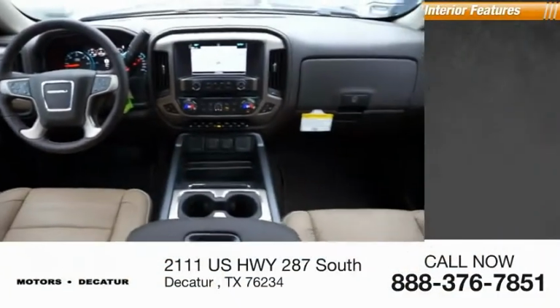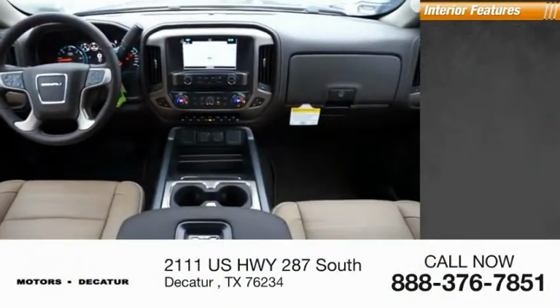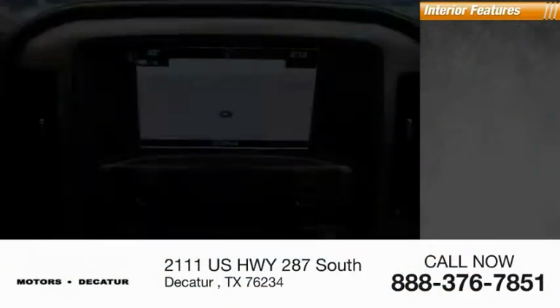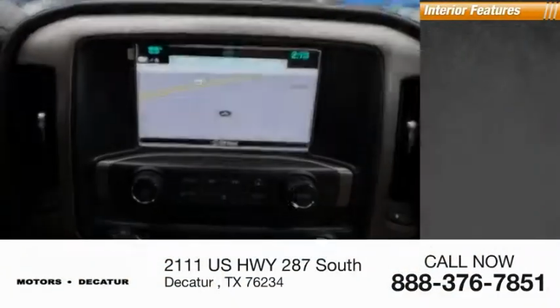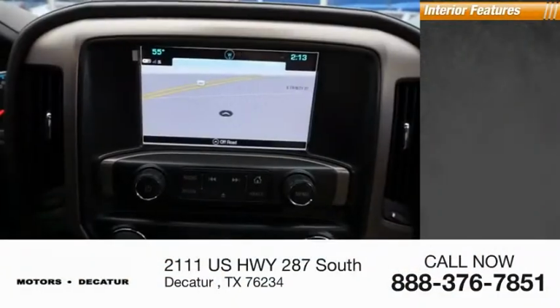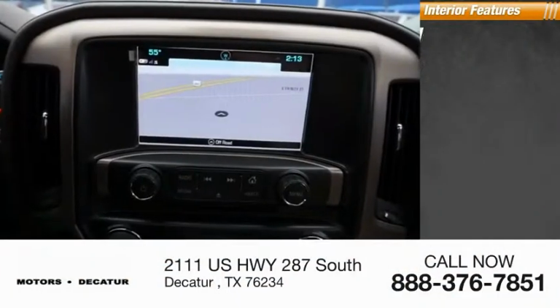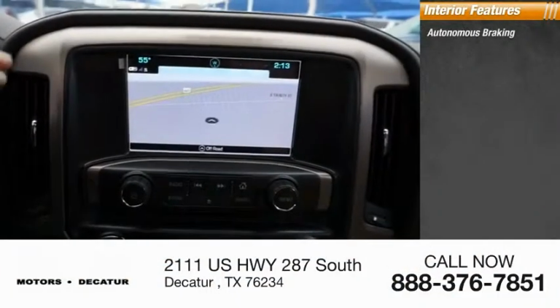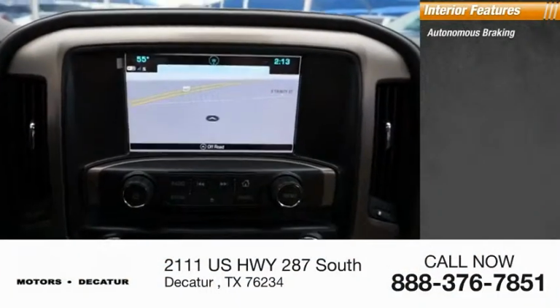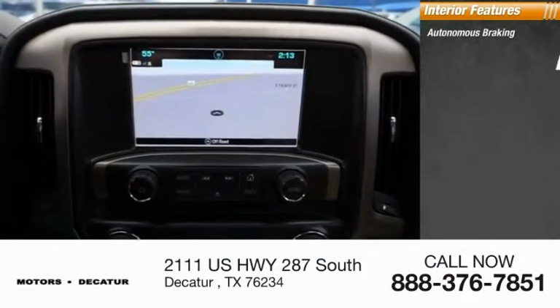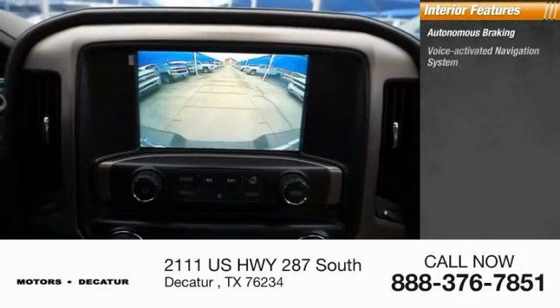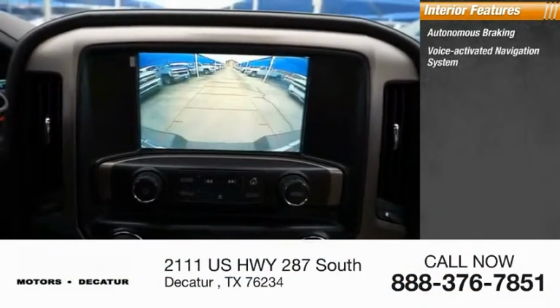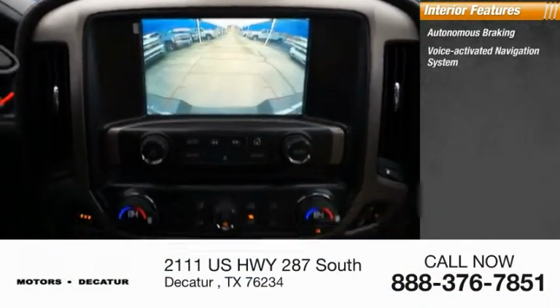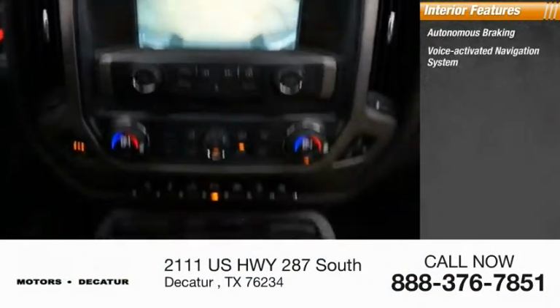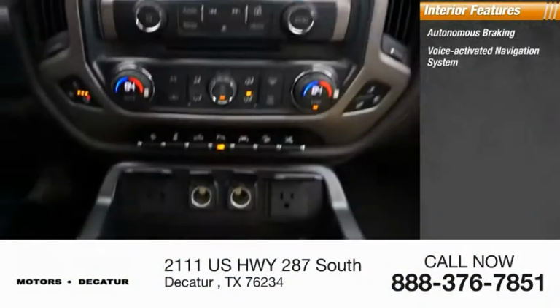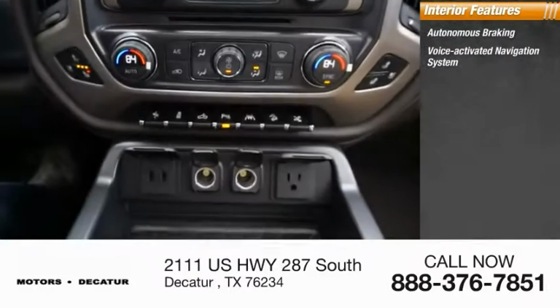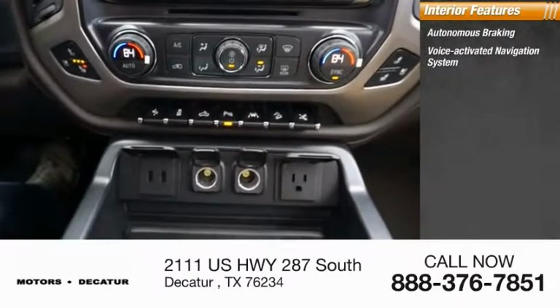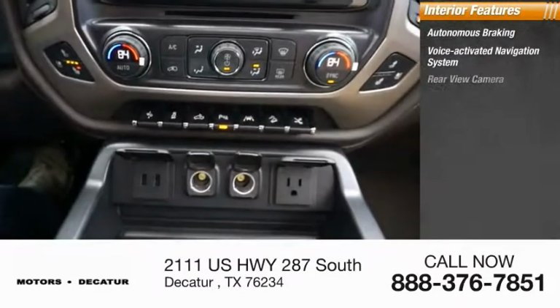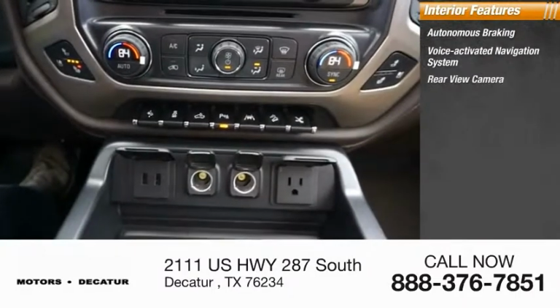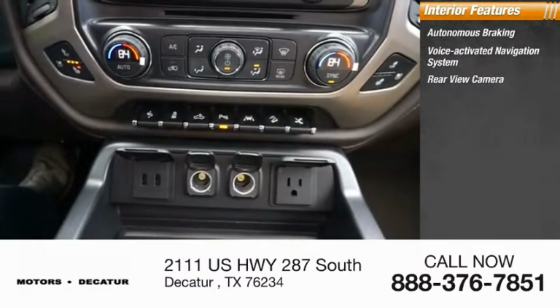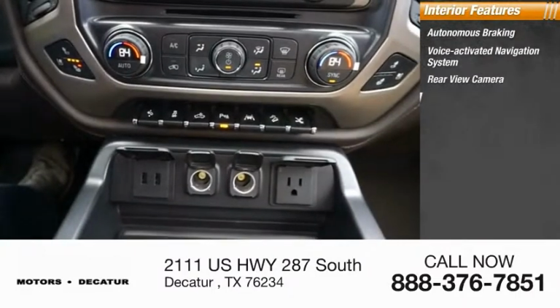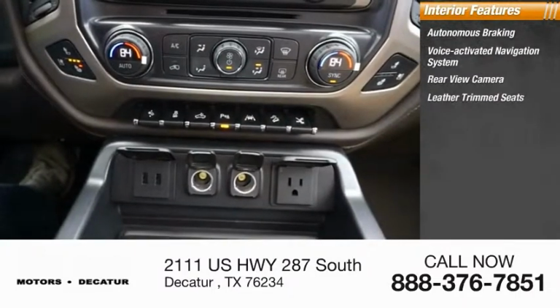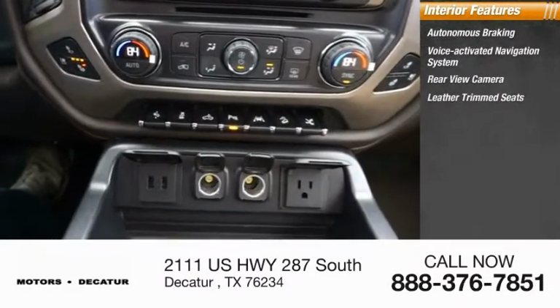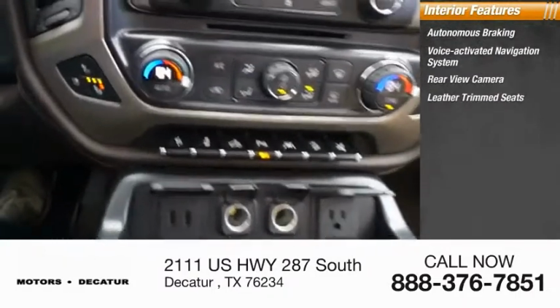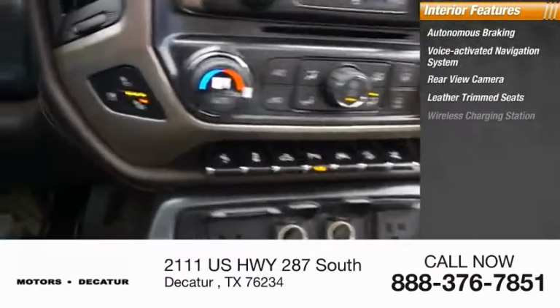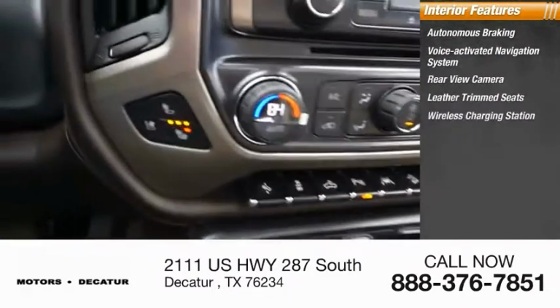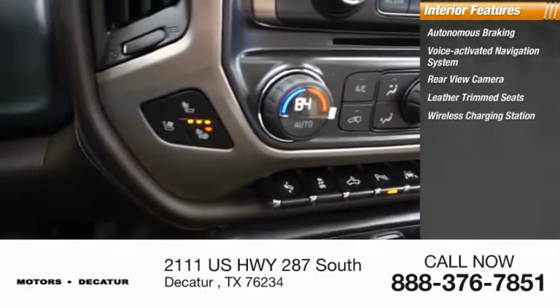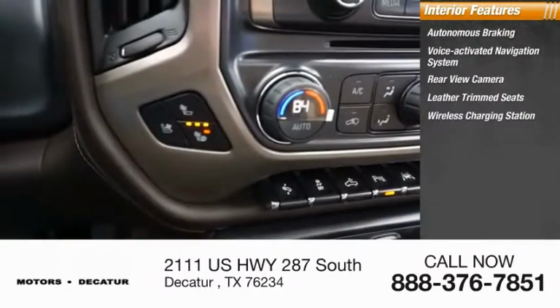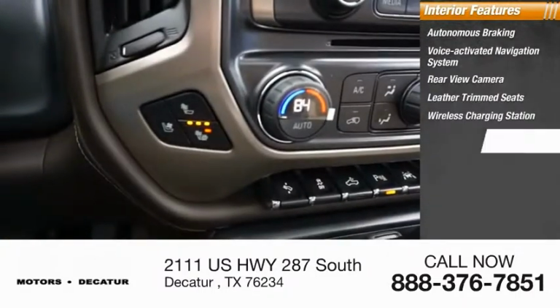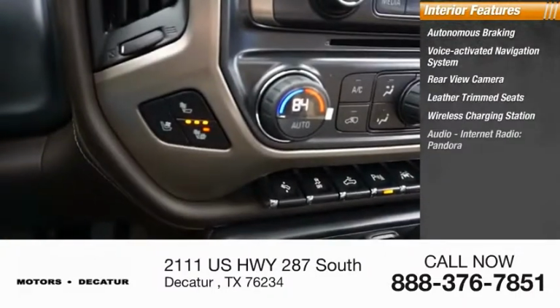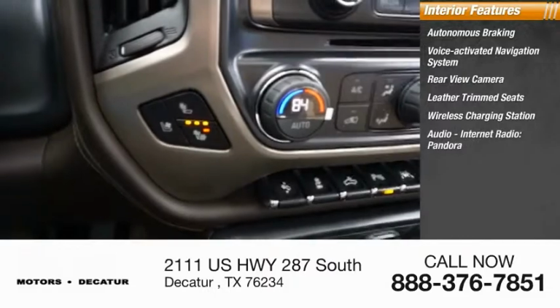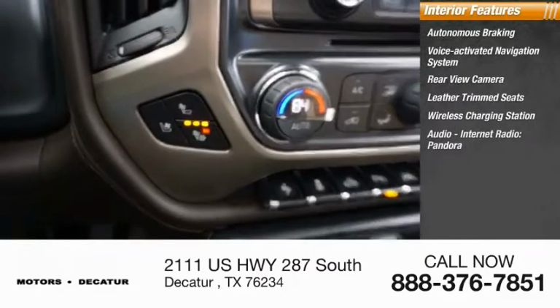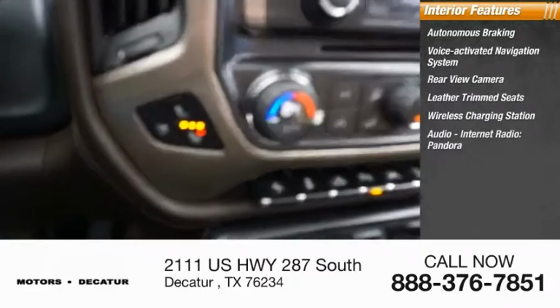Inside you'll find autonomous braking, voice activated navigation system, rear view camera, leather trim seats, wireless charging station, audio, internet radio.